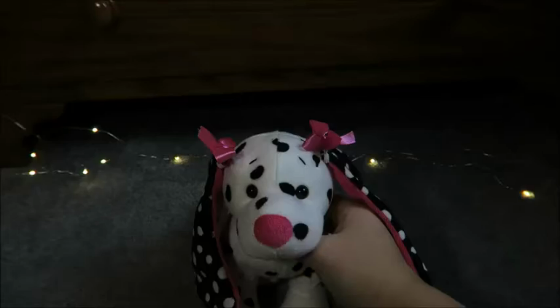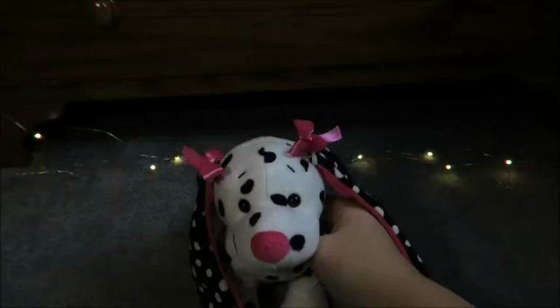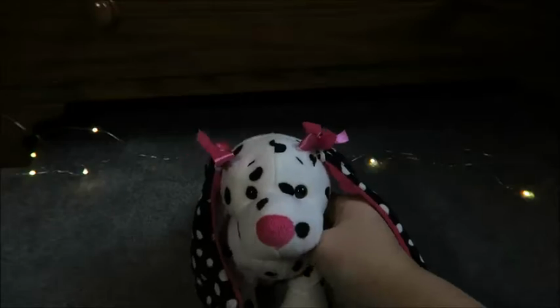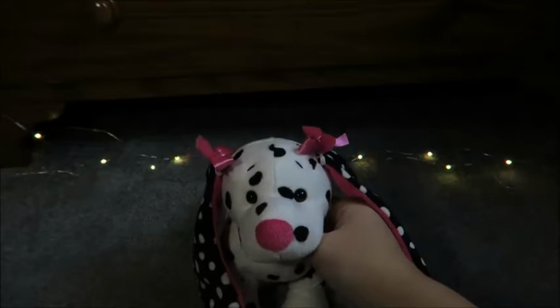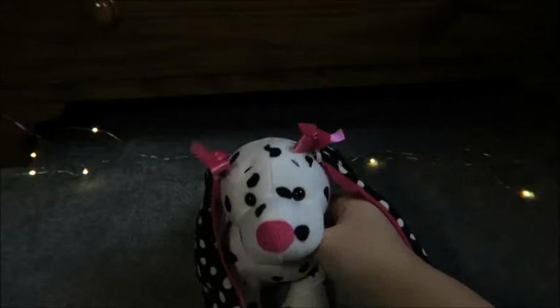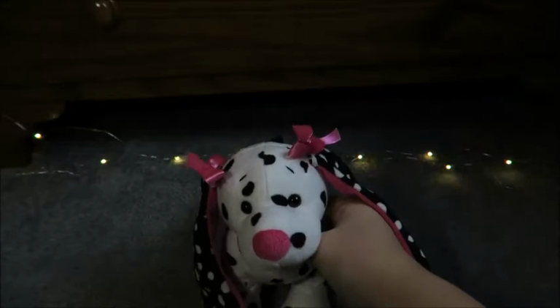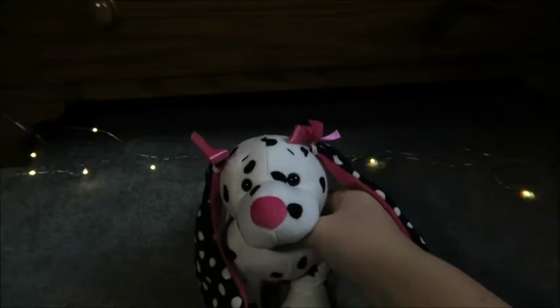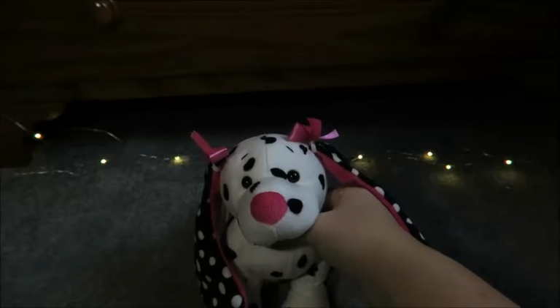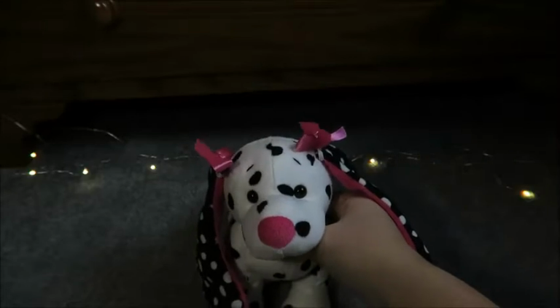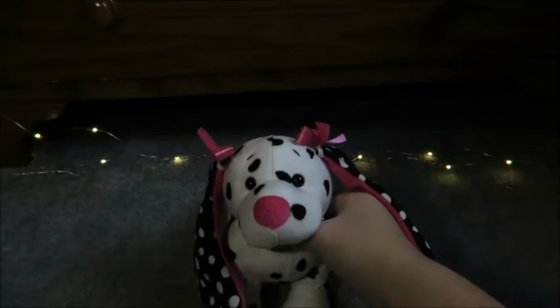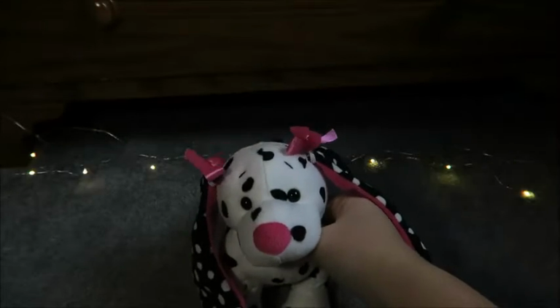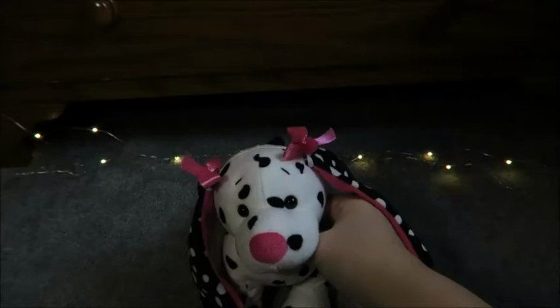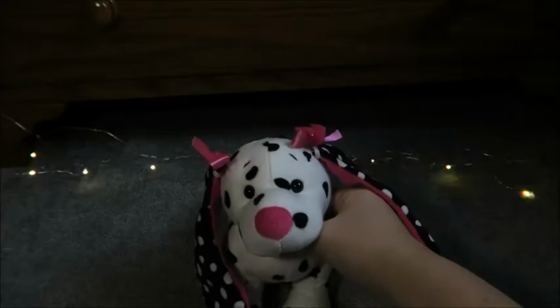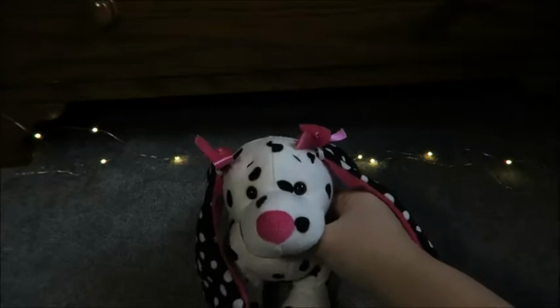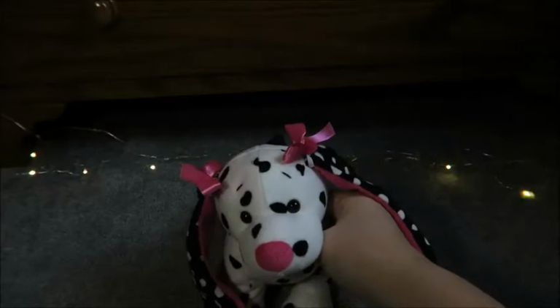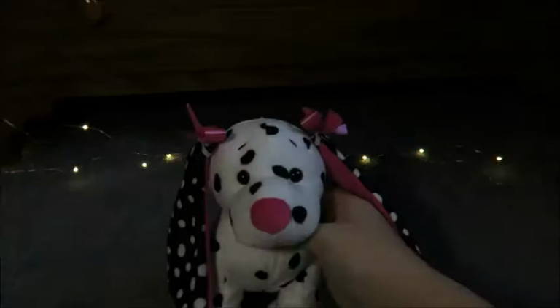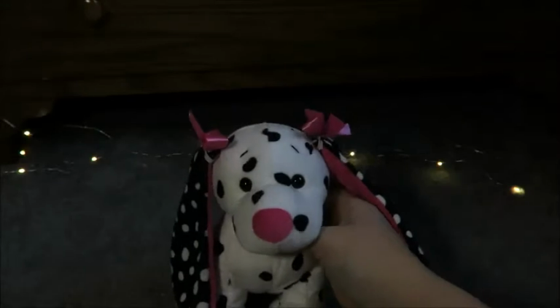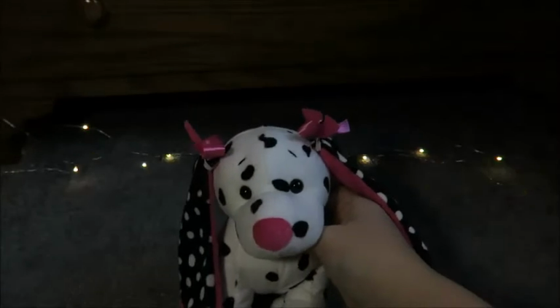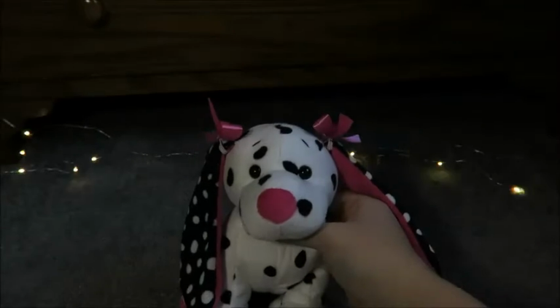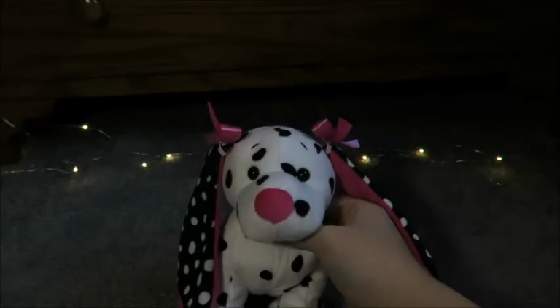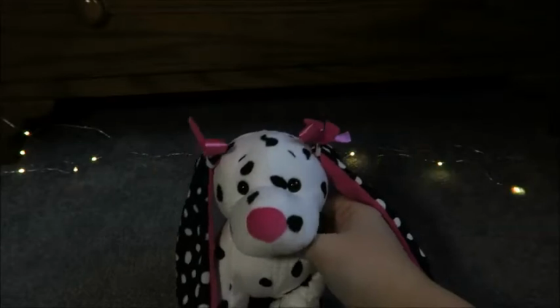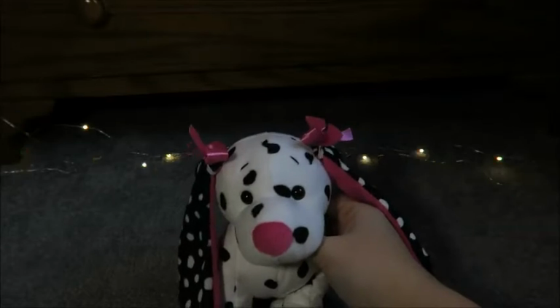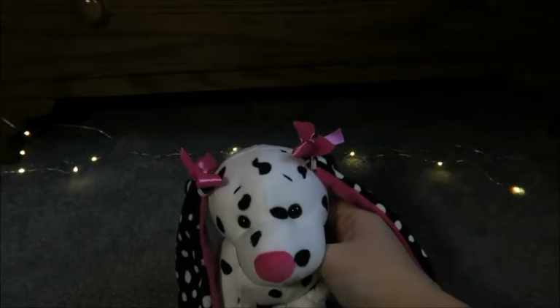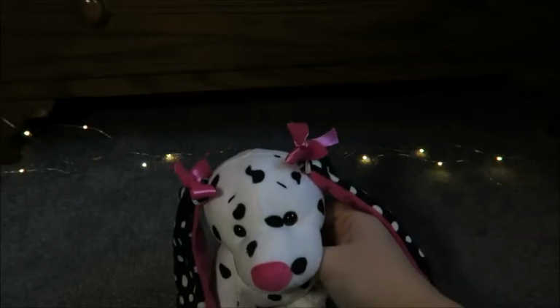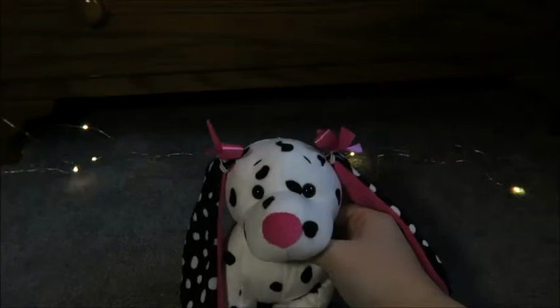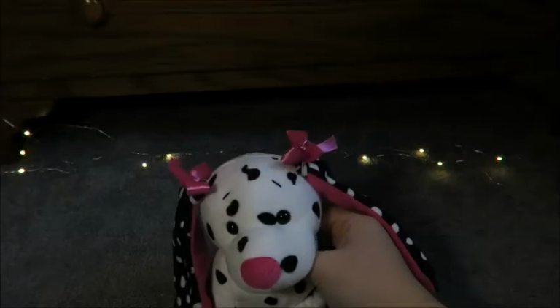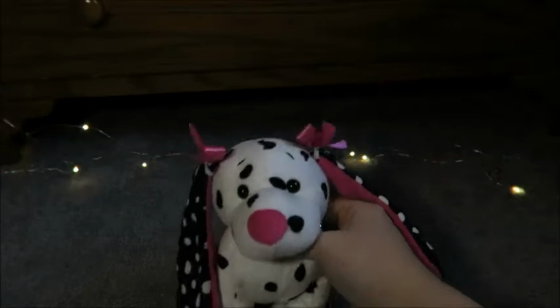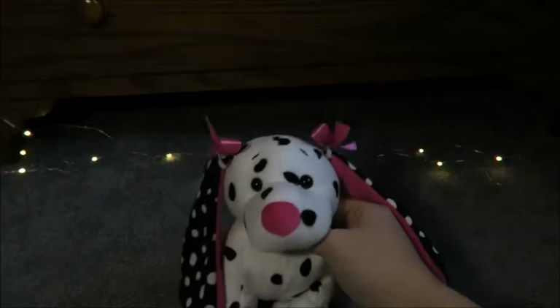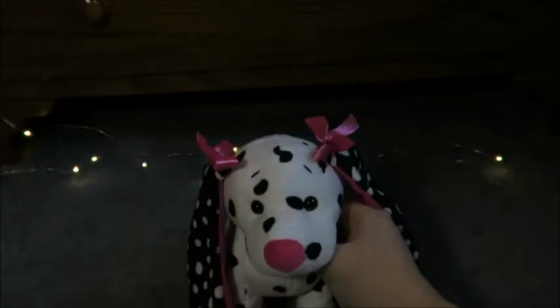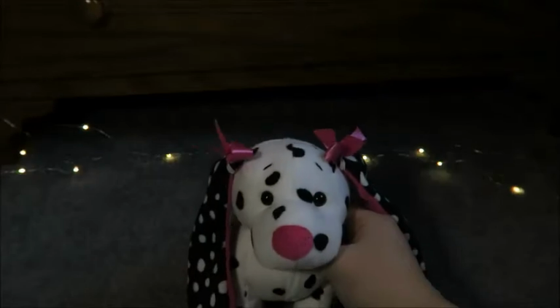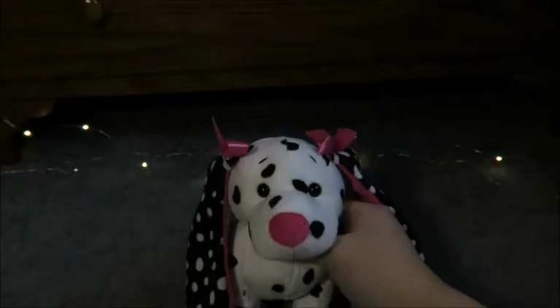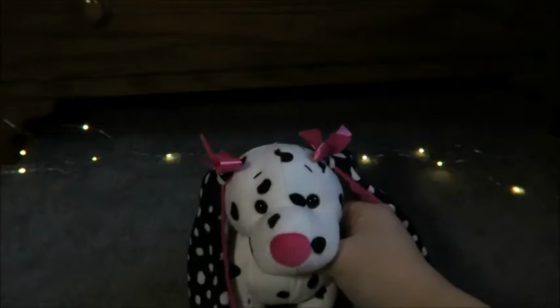Hey guys, it's Bruce from 13 with Lacey the Polkadot Puppy and today I'm going to be showing you guys how to clean my Webkinz. I believe this video was requested by RikasPalSkins on Instagram, so be sure to check them out. Anyways, let's get started.